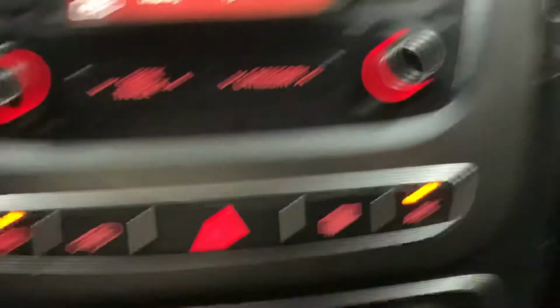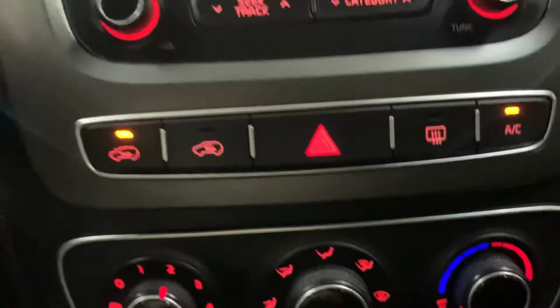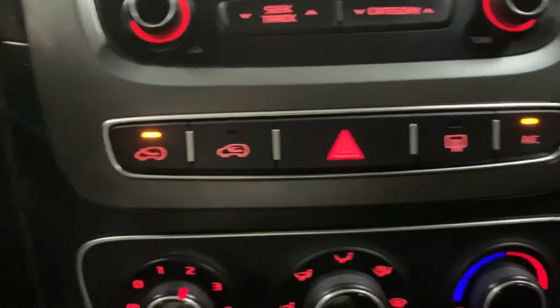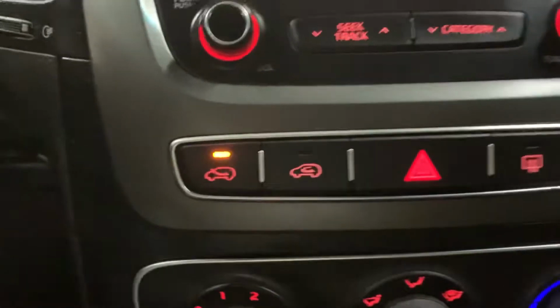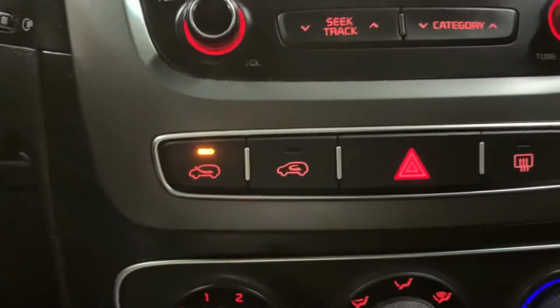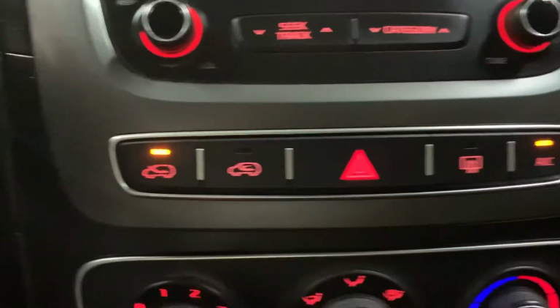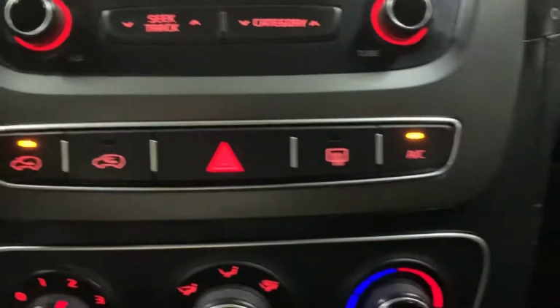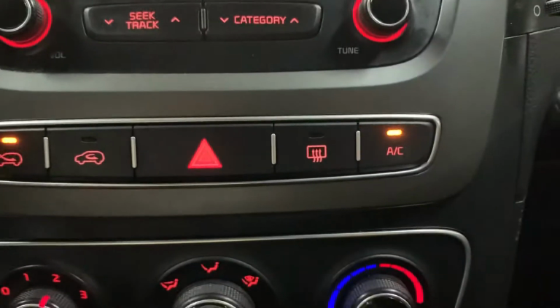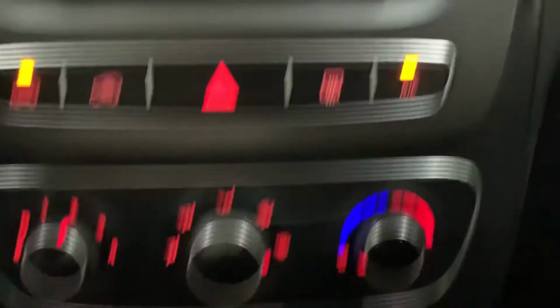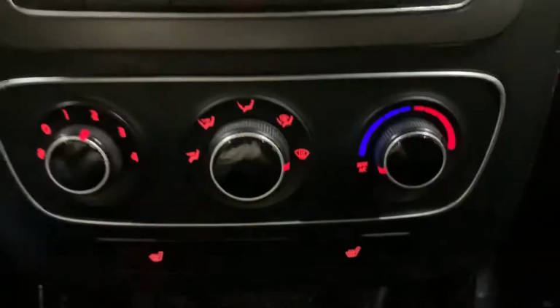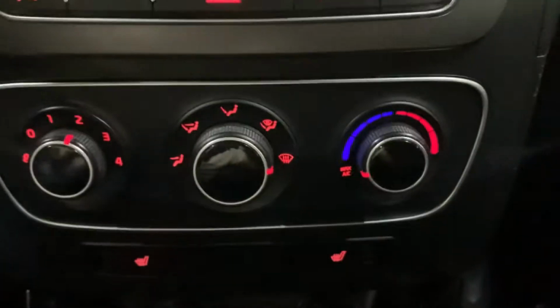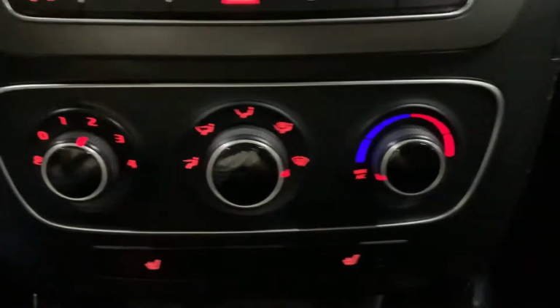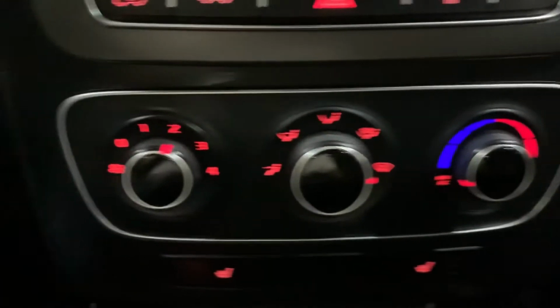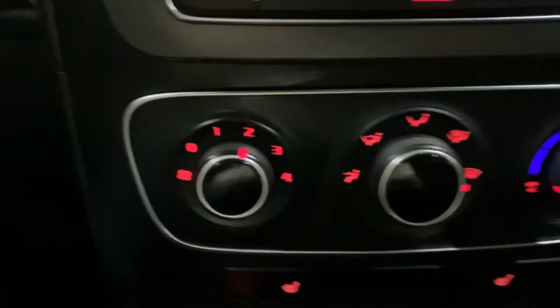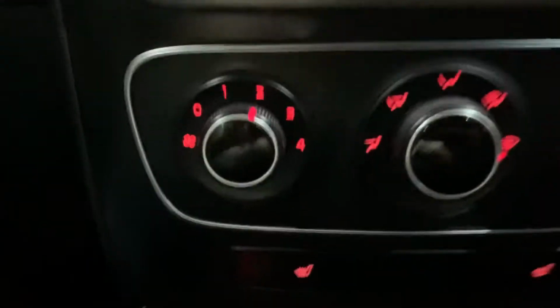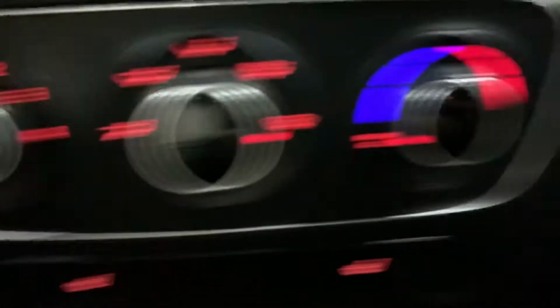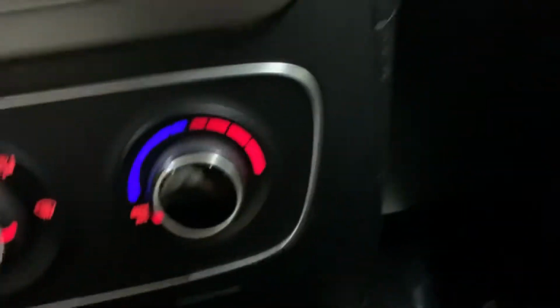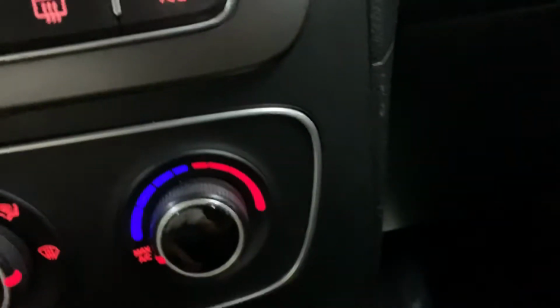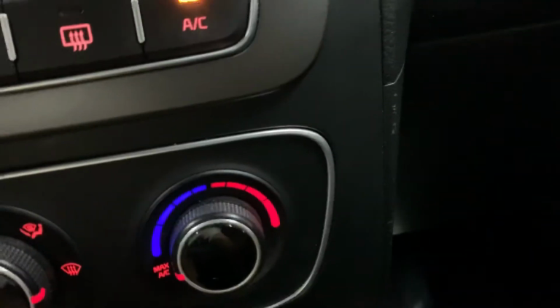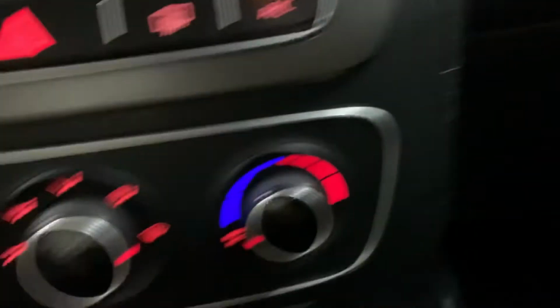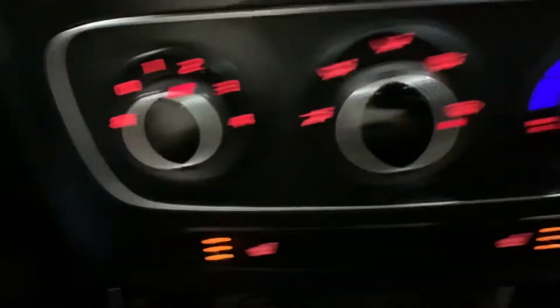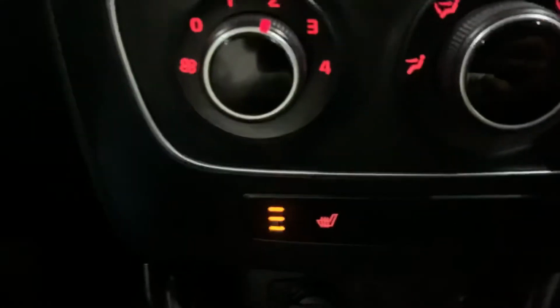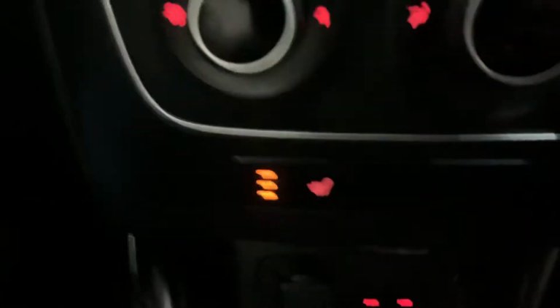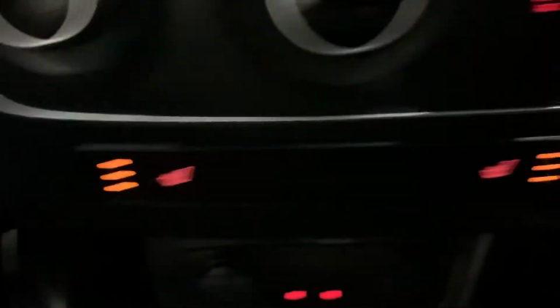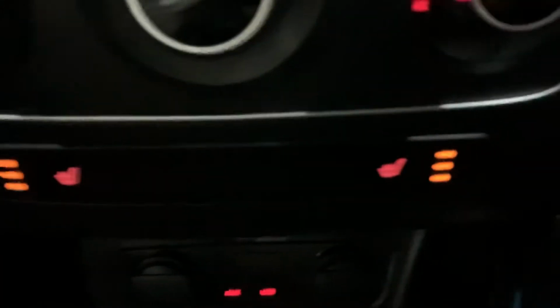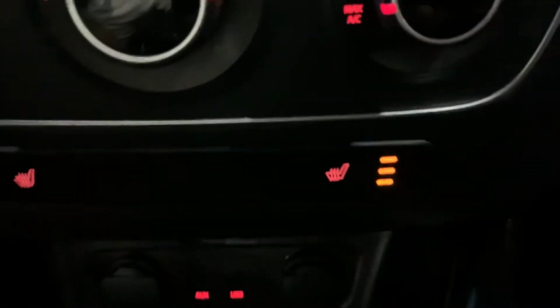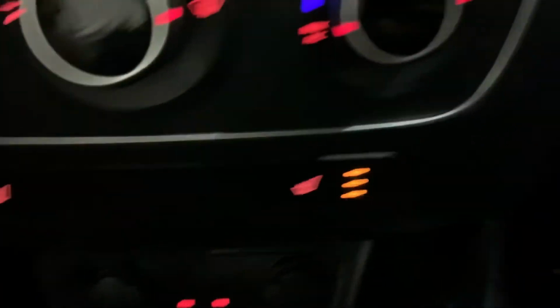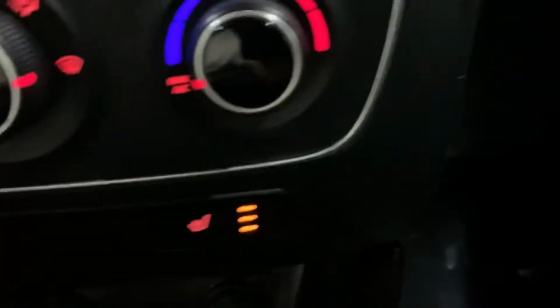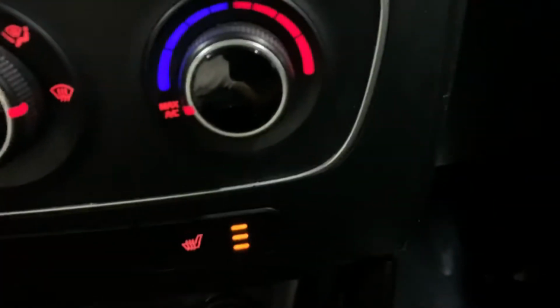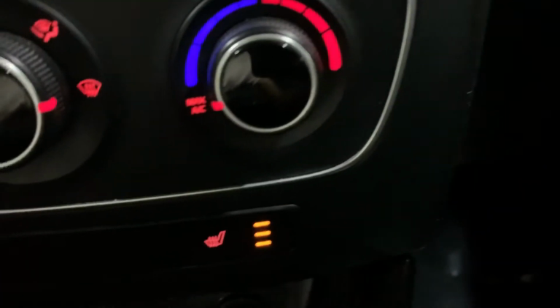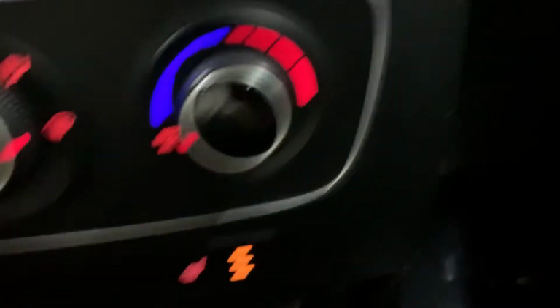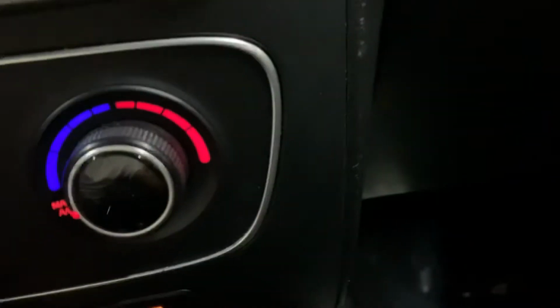You have your AC controls right here as well. You also have front heated seats, and those are working perfectly fine as well.